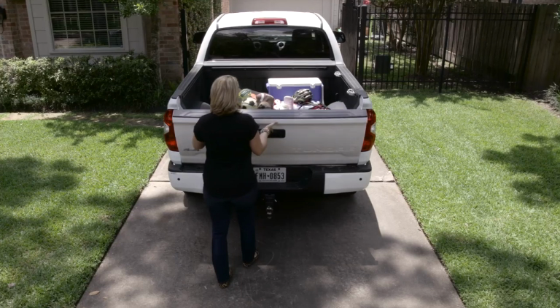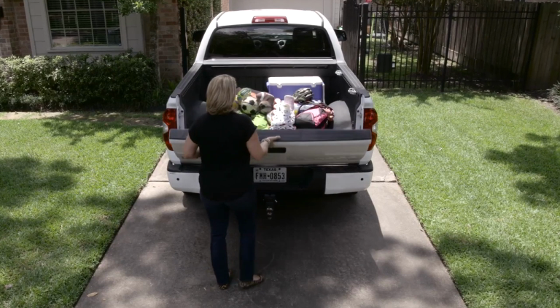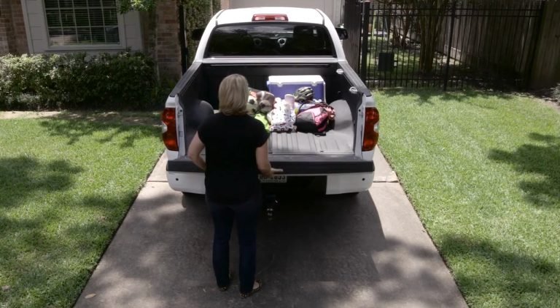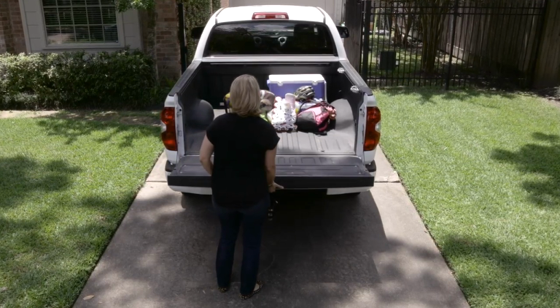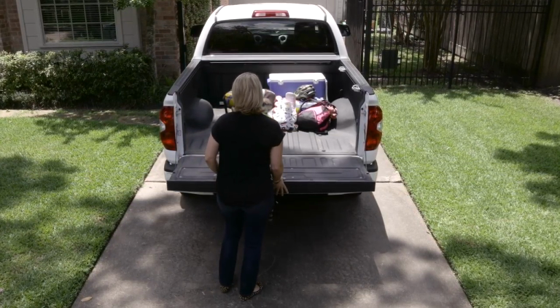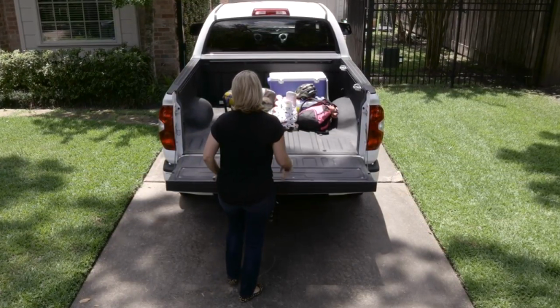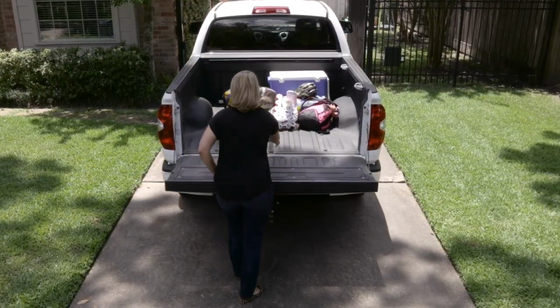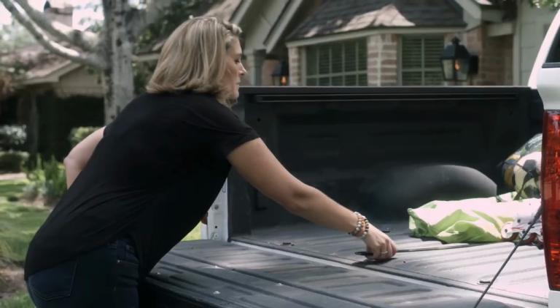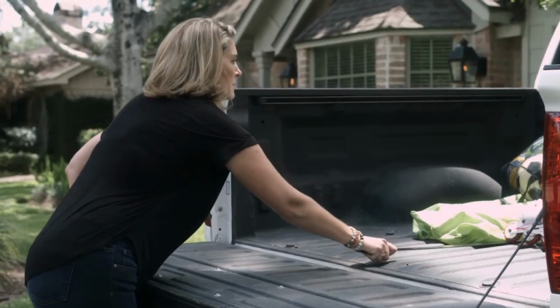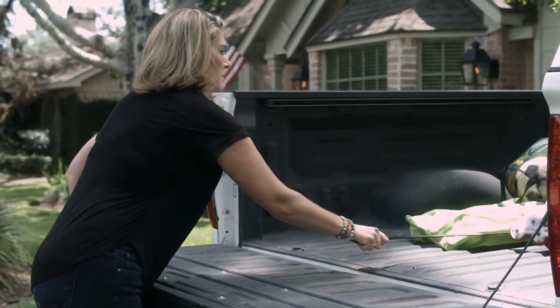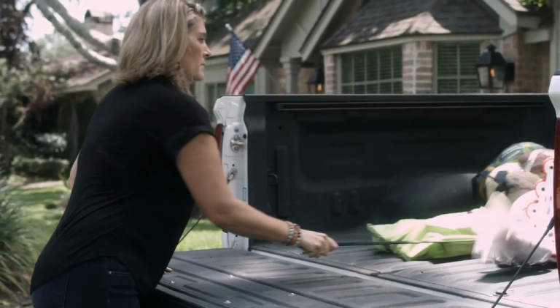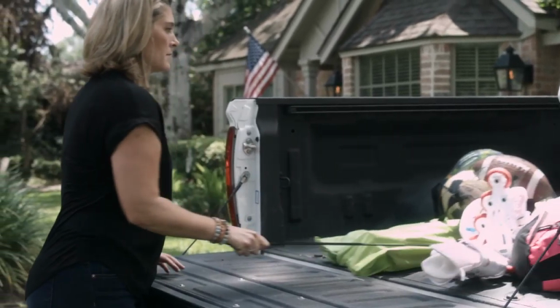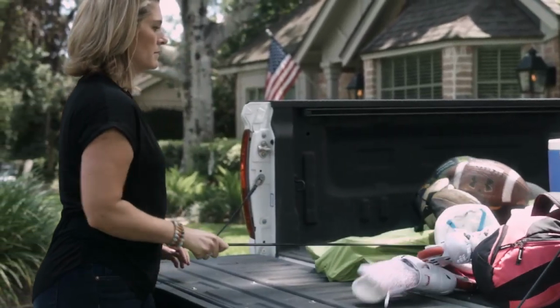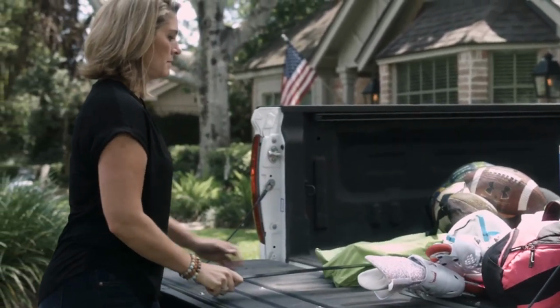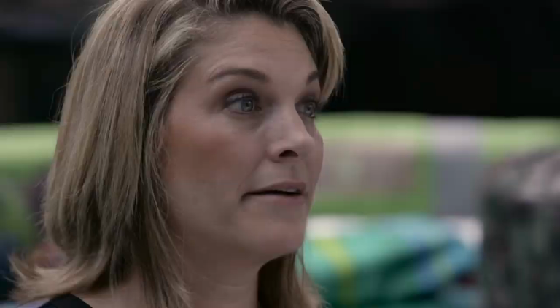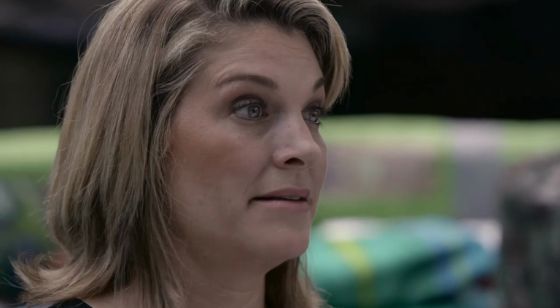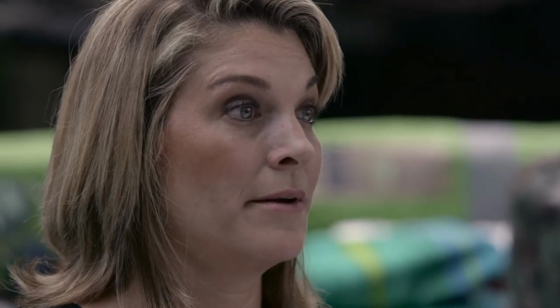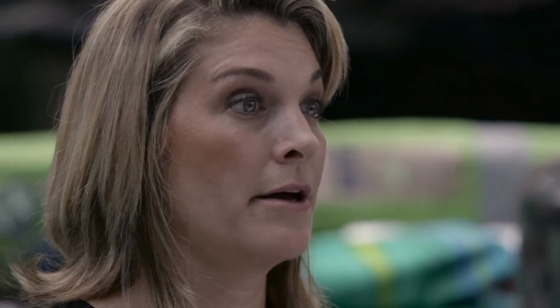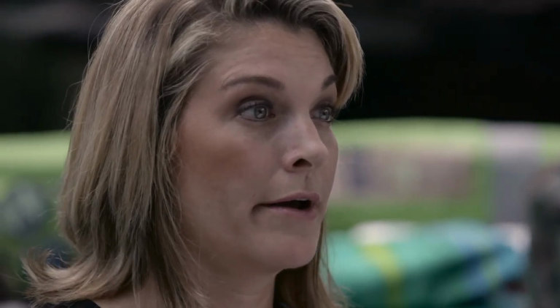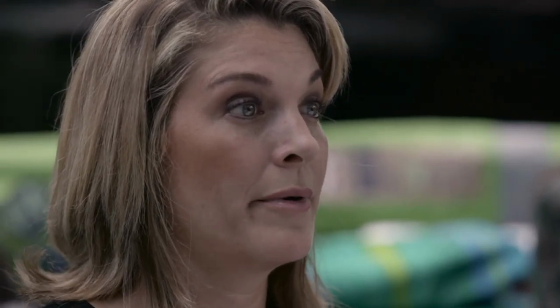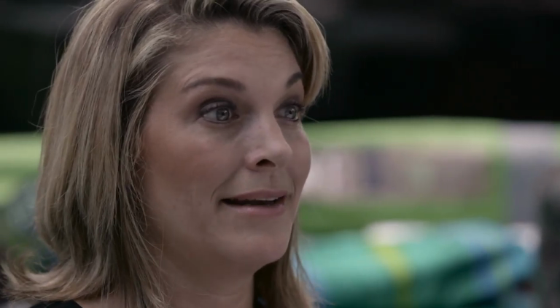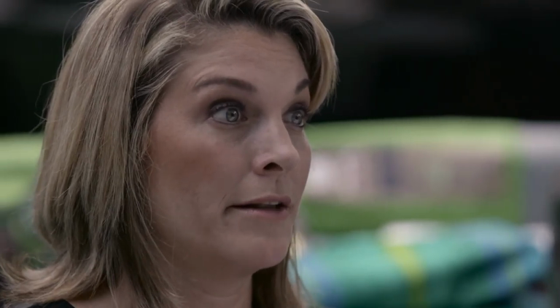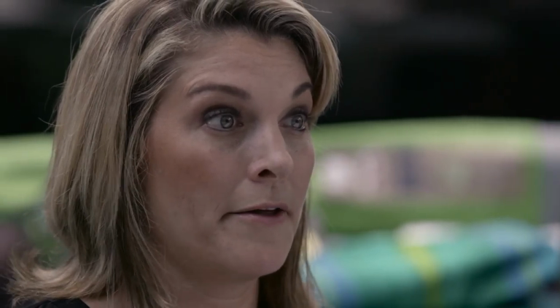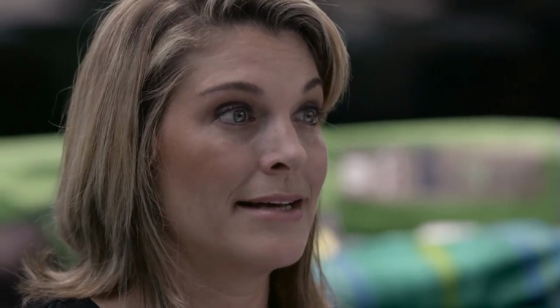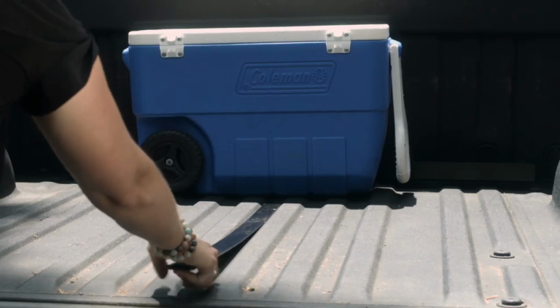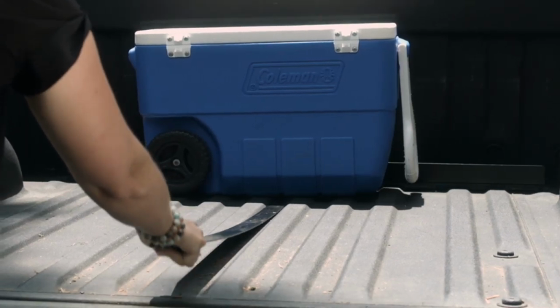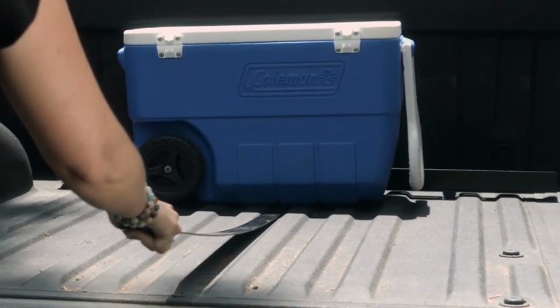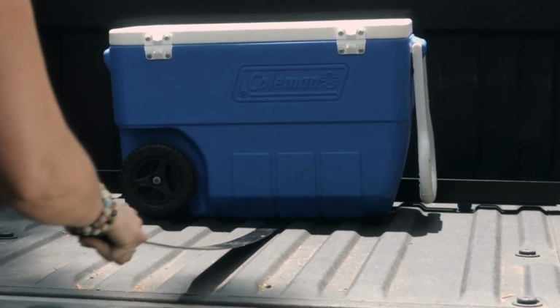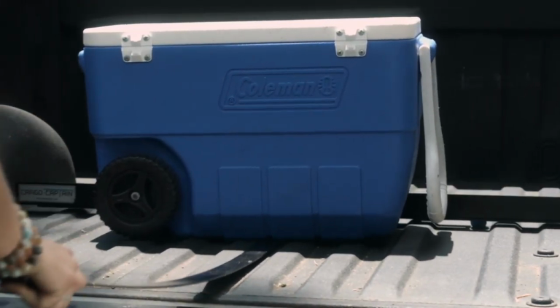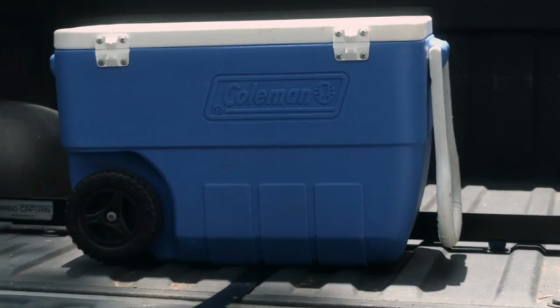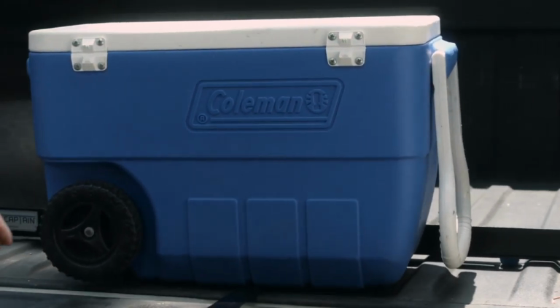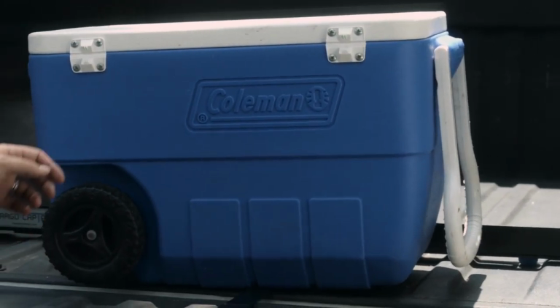The Cargo Captain allows a variety of people to be able to really utilize their truck bed. It allows me to be able to unload cargo I could probably never unload otherwise — pull it, and it's literally right there at the edge of the tailgate.